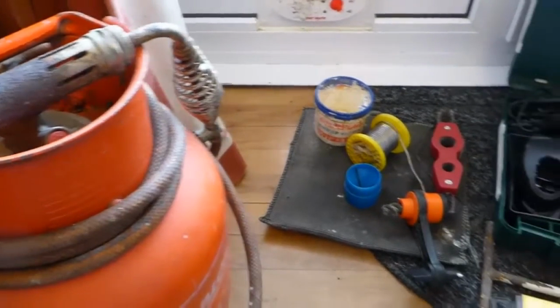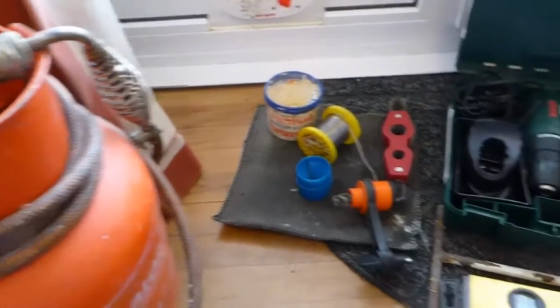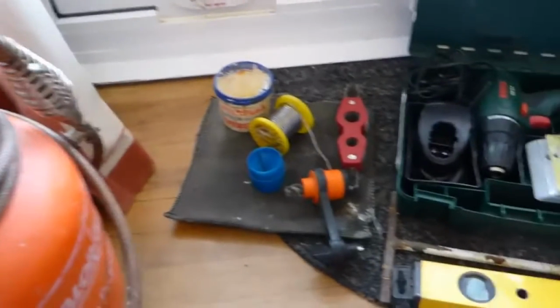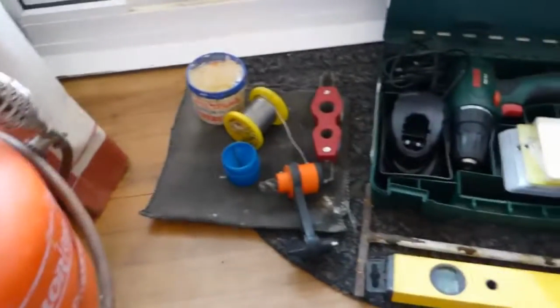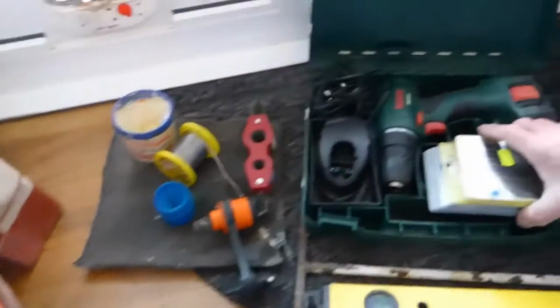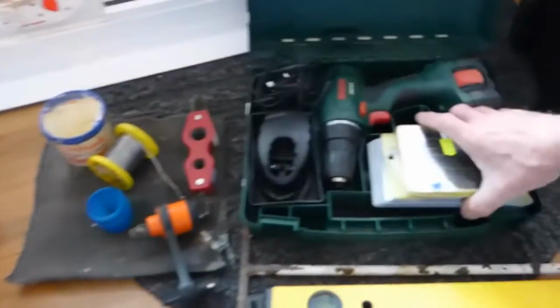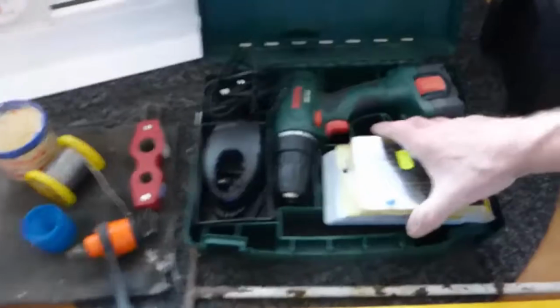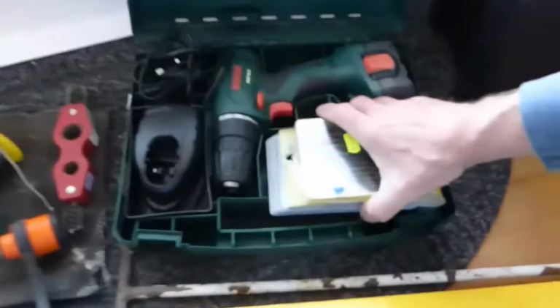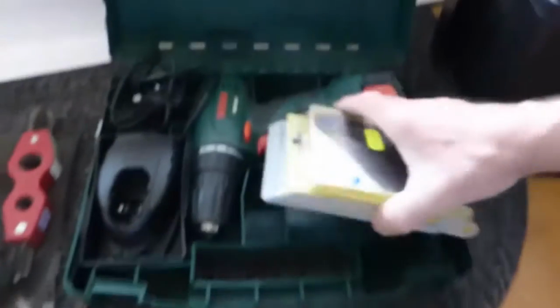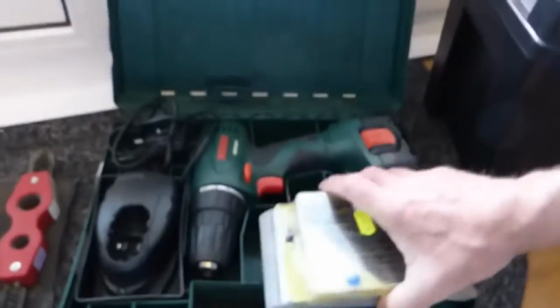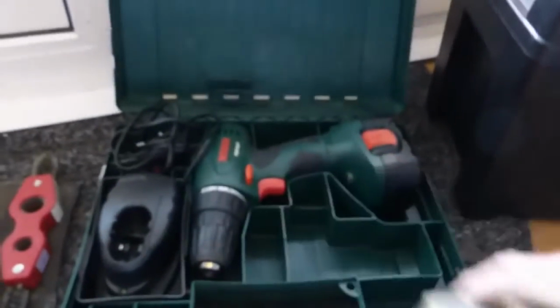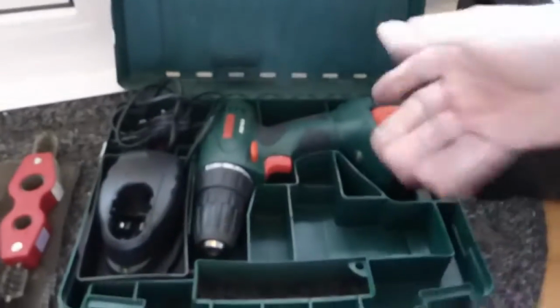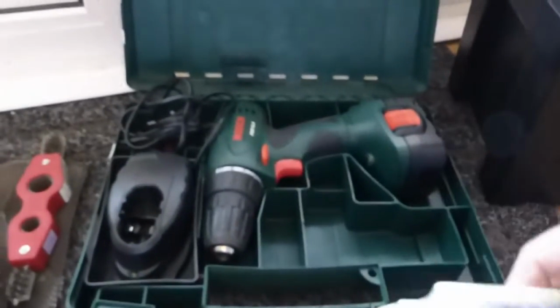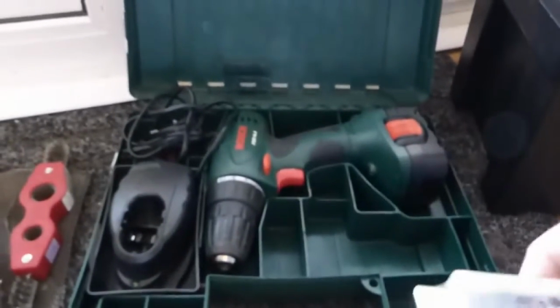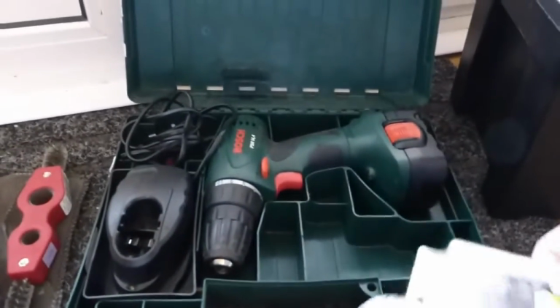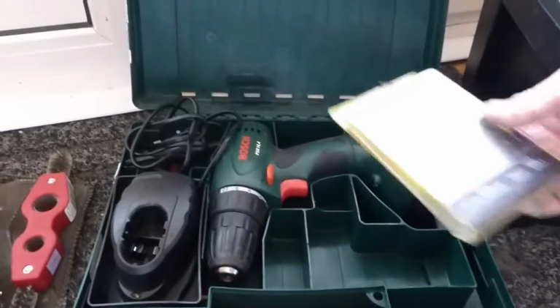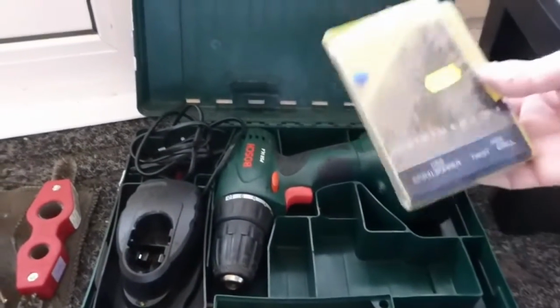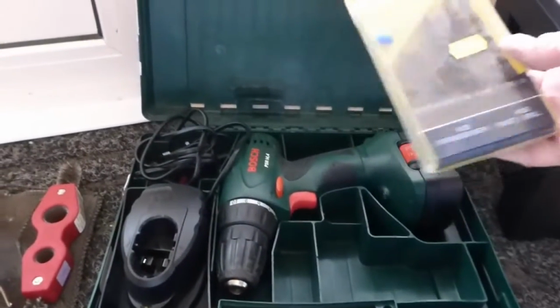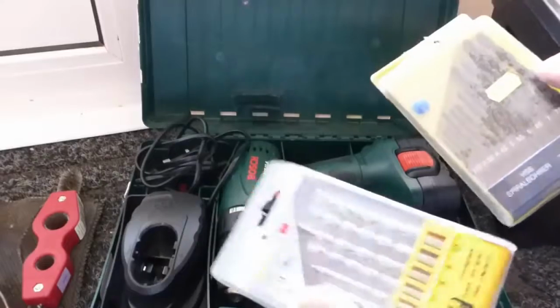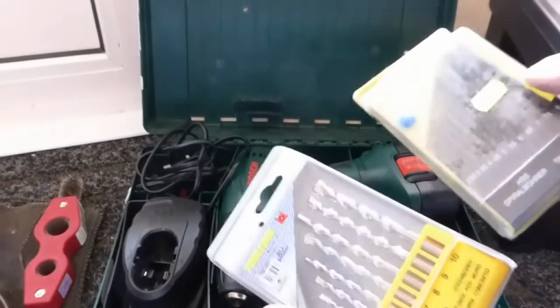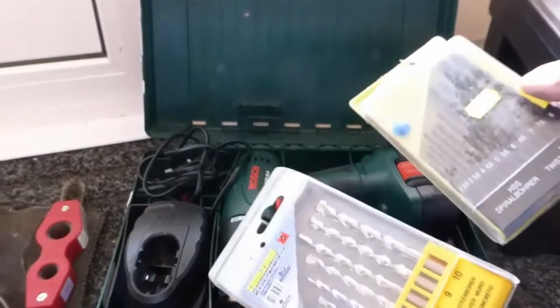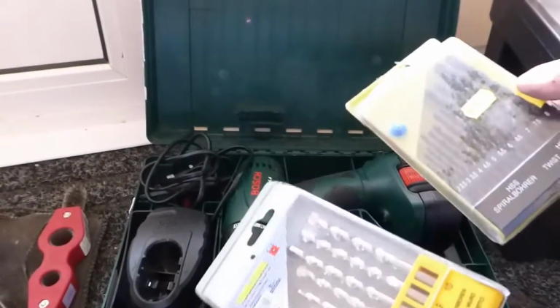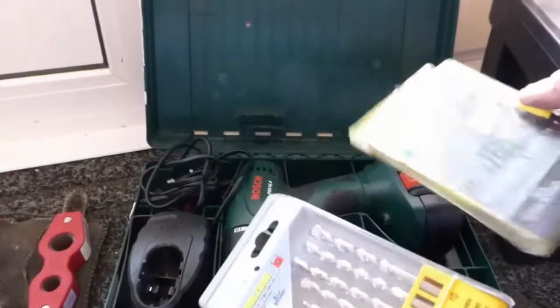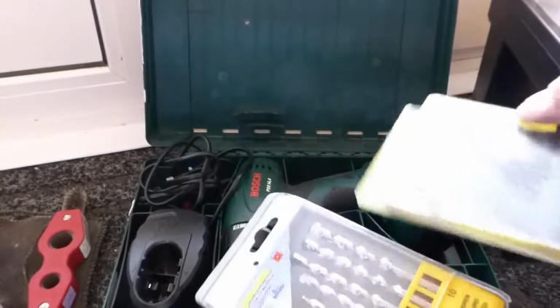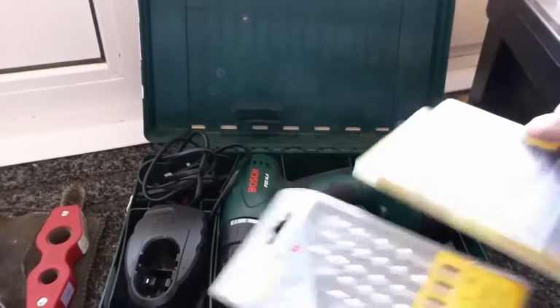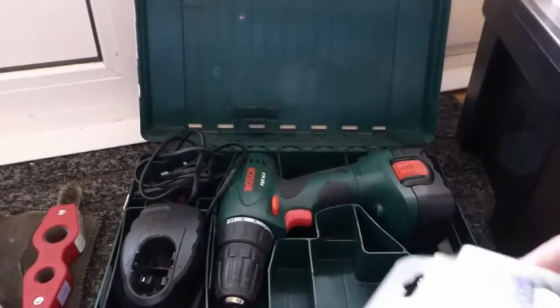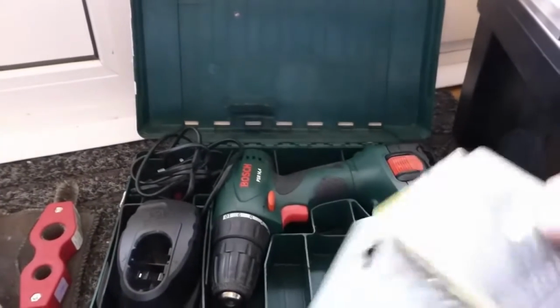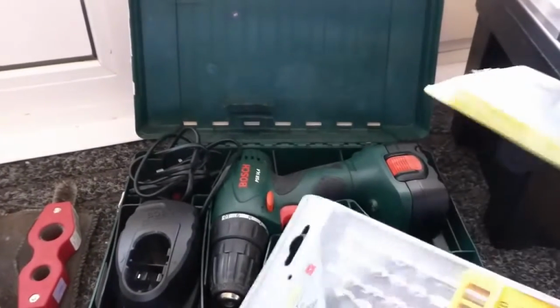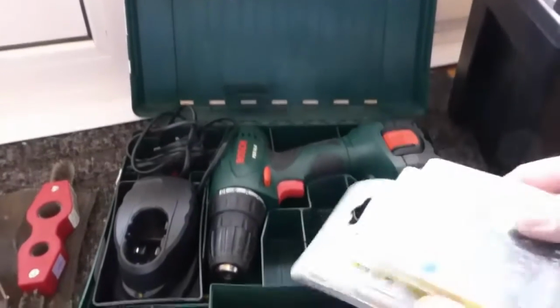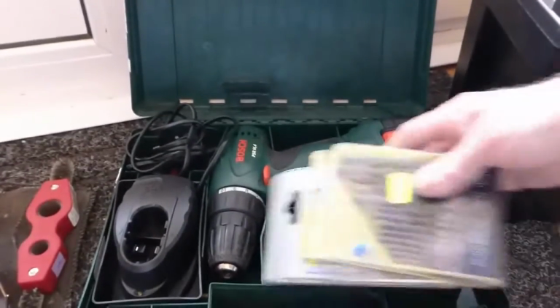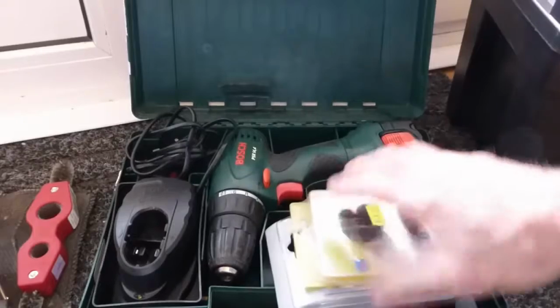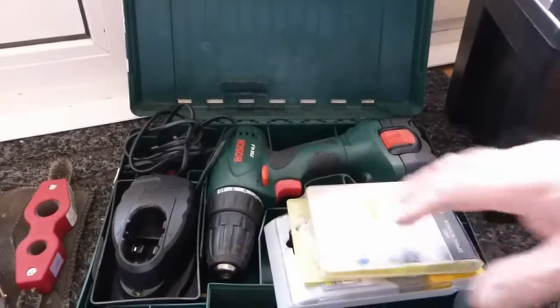Obviously a drill — I've just brought up one of my drills but I've actually got three or four. This is just my little Bosch. You need drill bits of both types — metal twist and masonry.